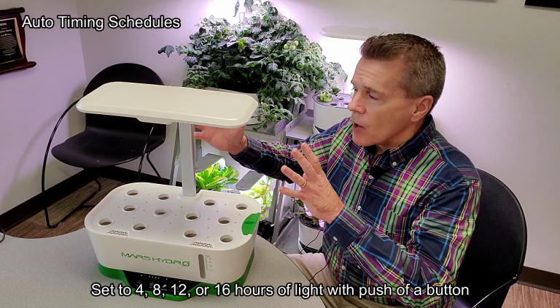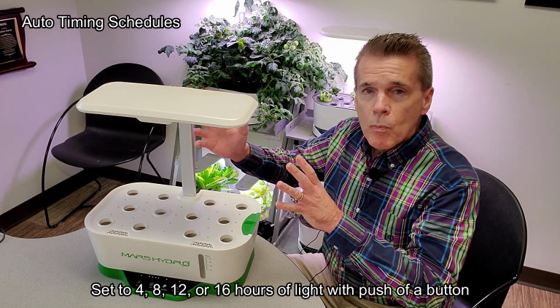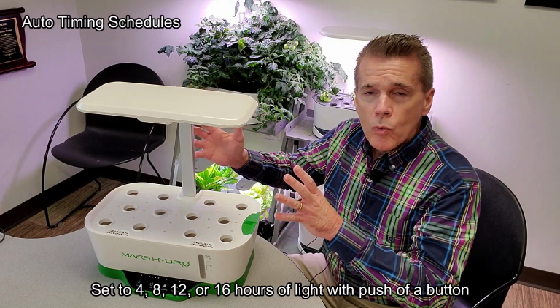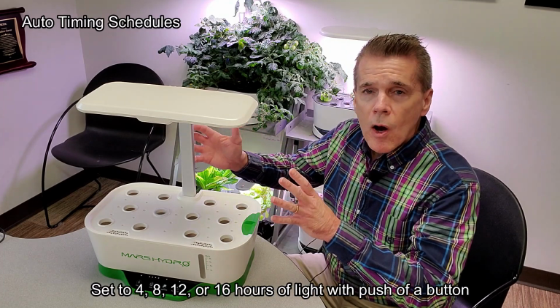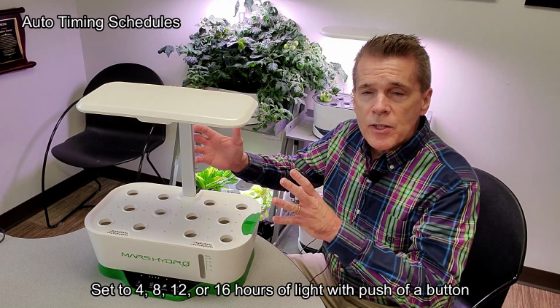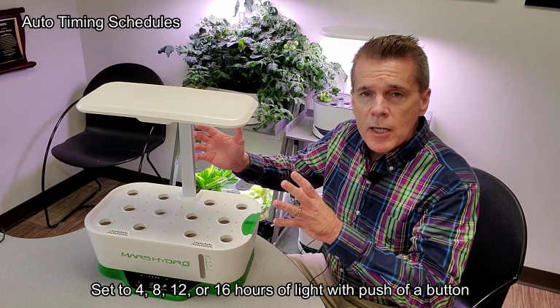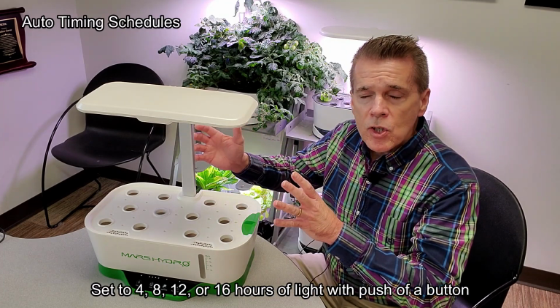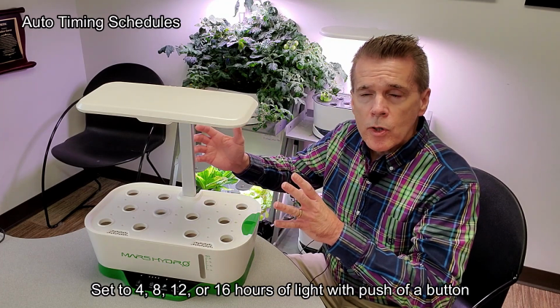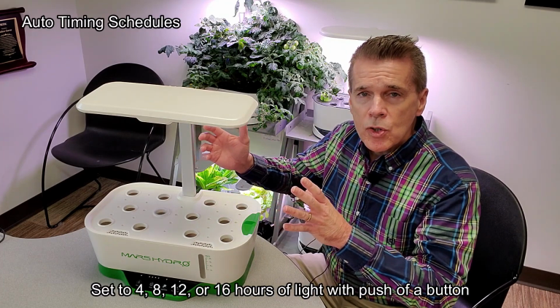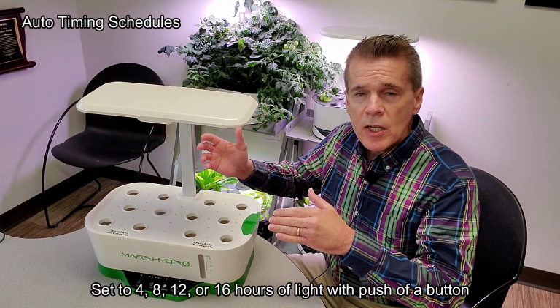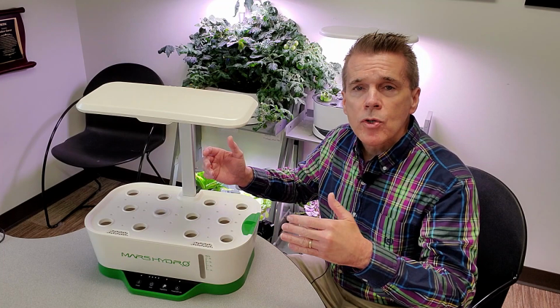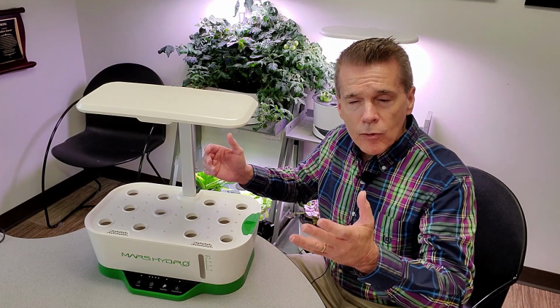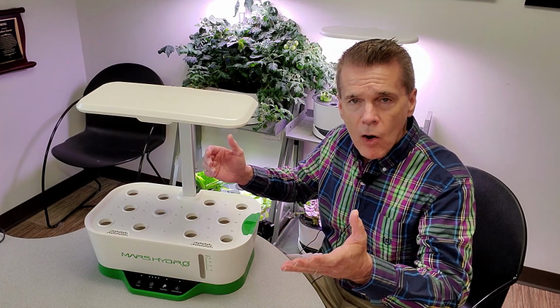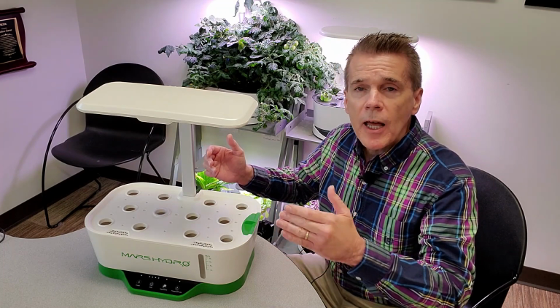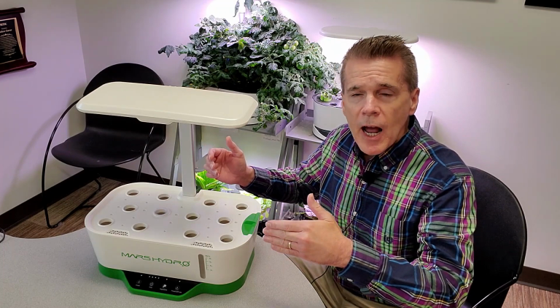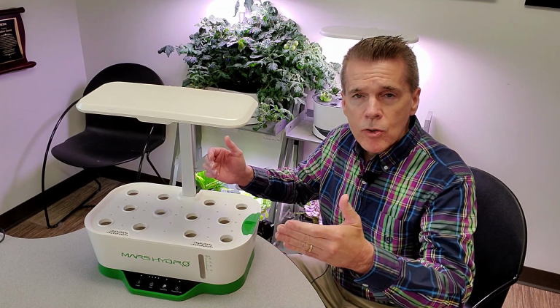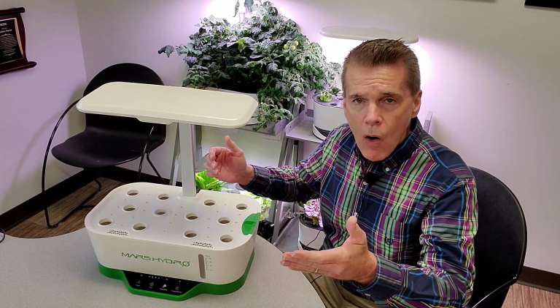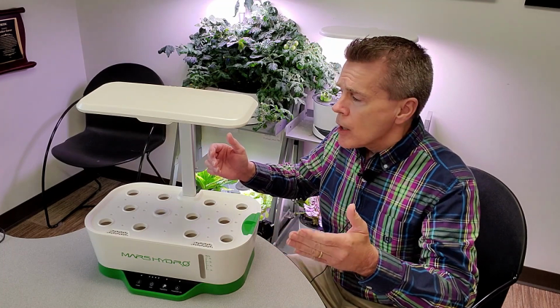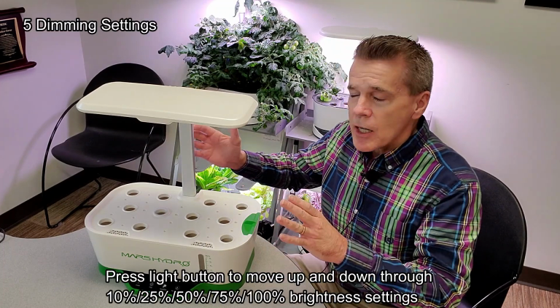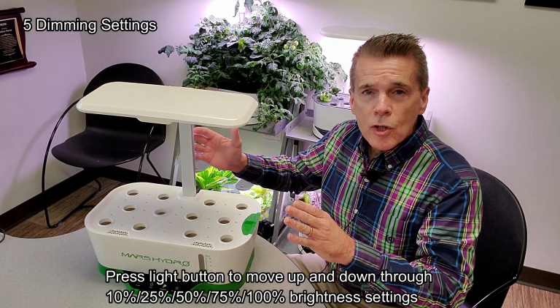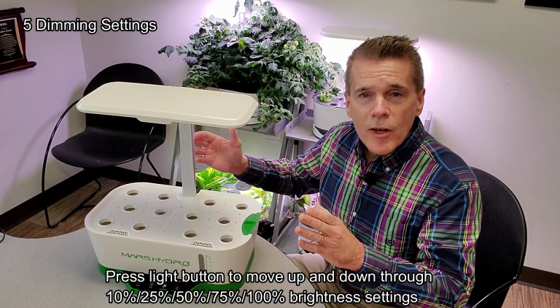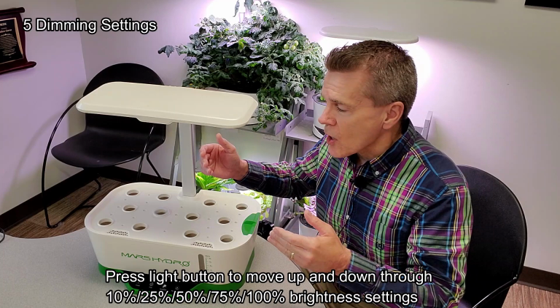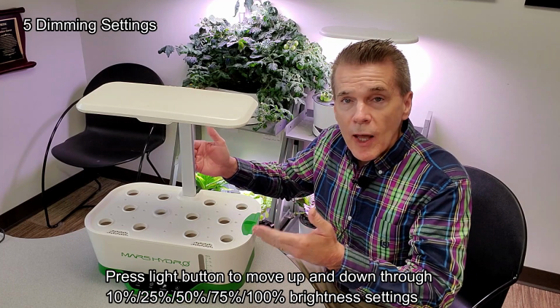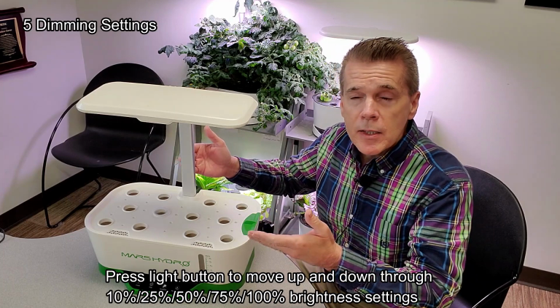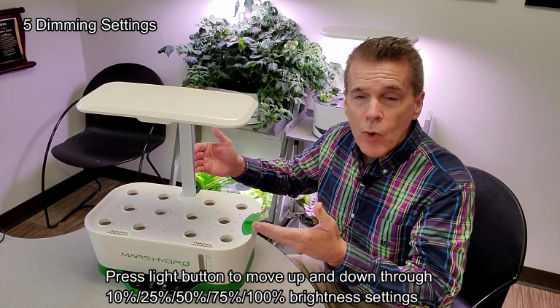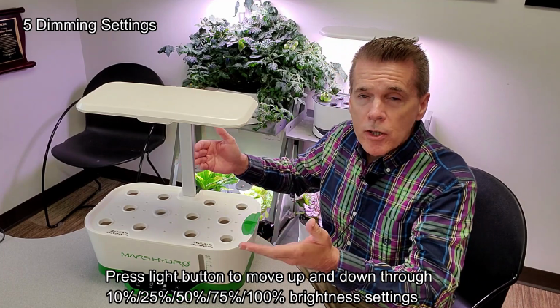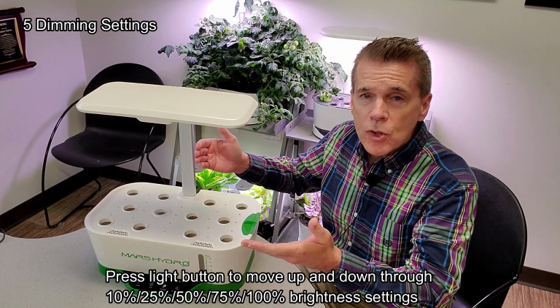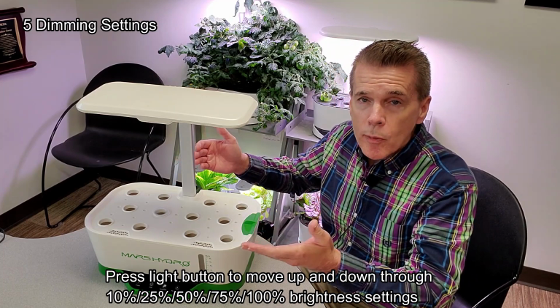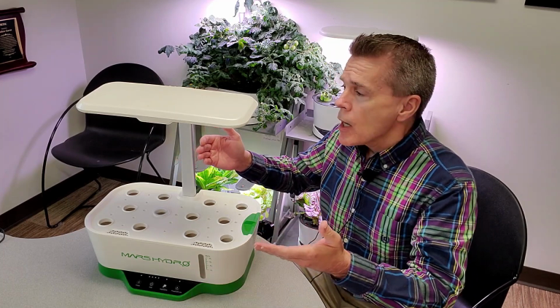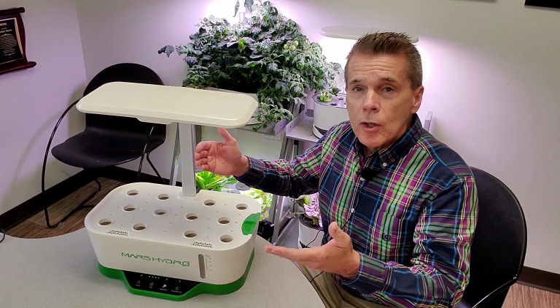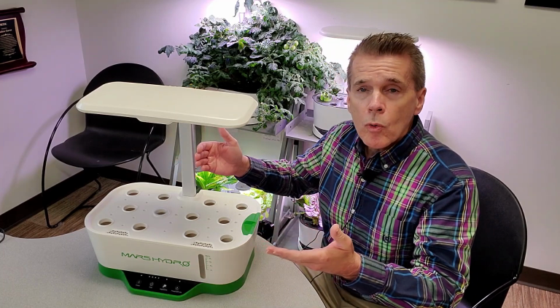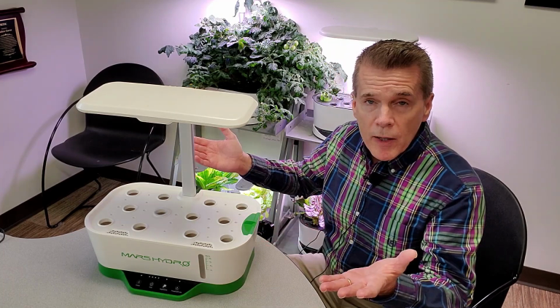The lights both run on a 16-8 cycle, which is 16 hours of light on and 8 hours off. In addition to growing things such as lettuce, radishes, and herbs, you can also grow tomatoes.